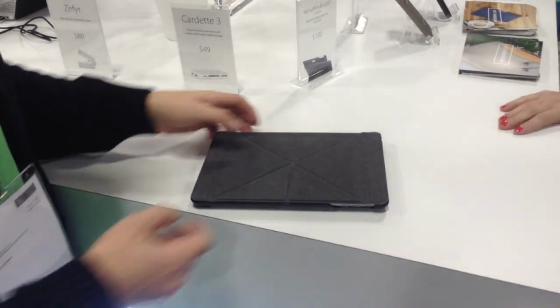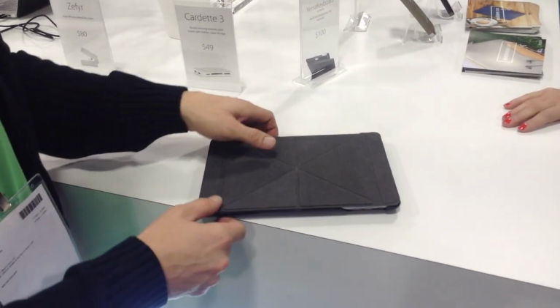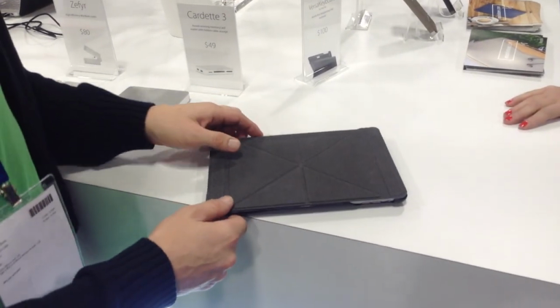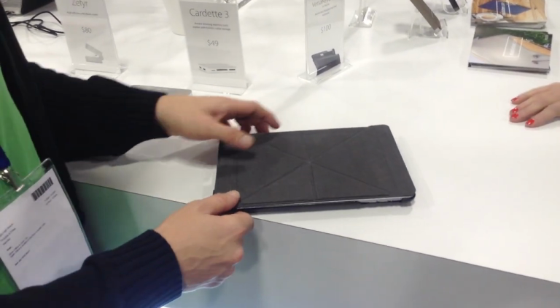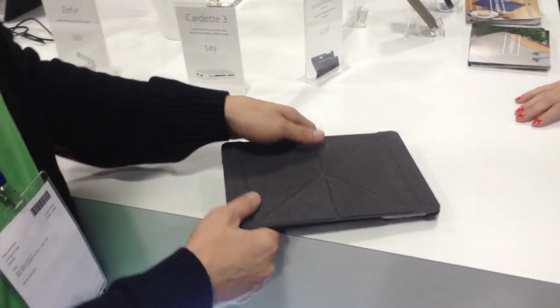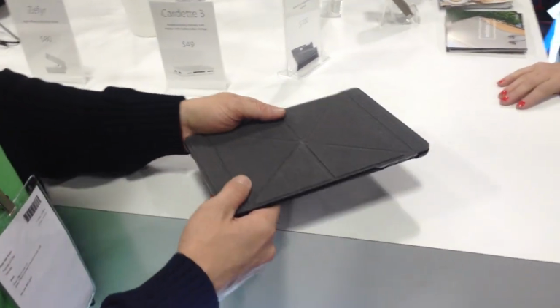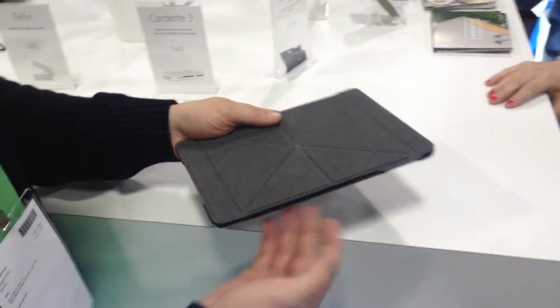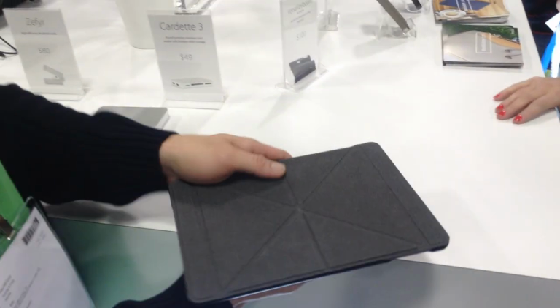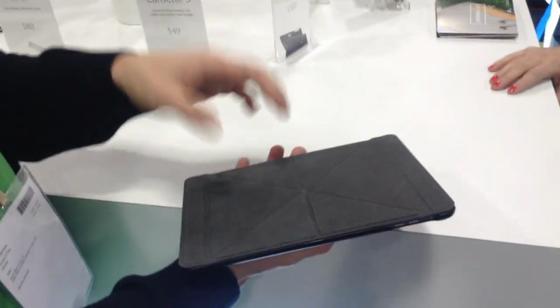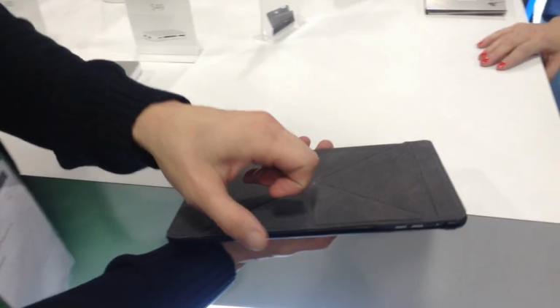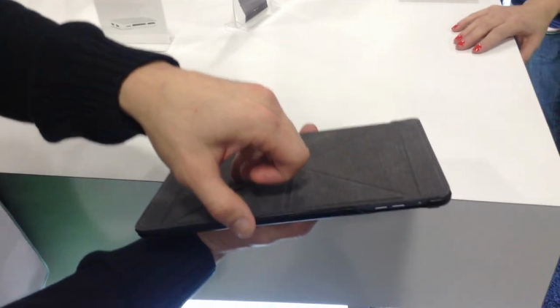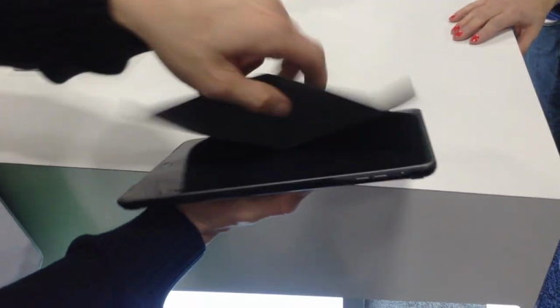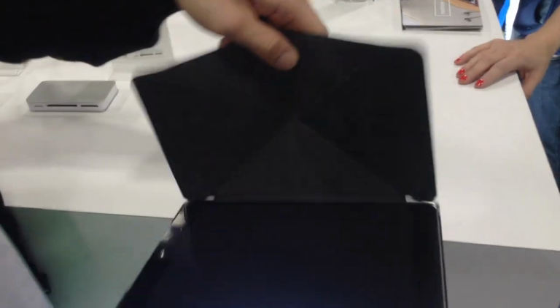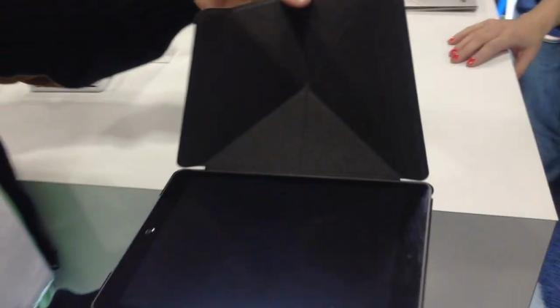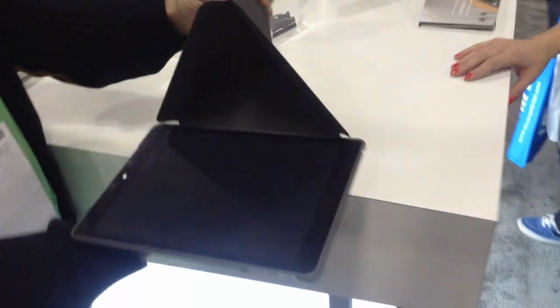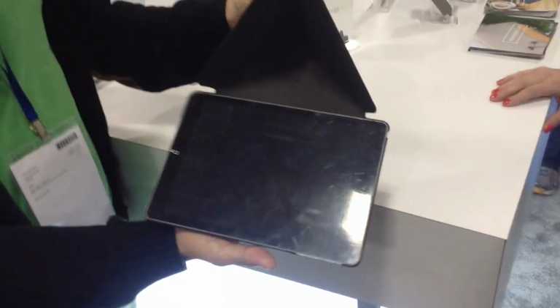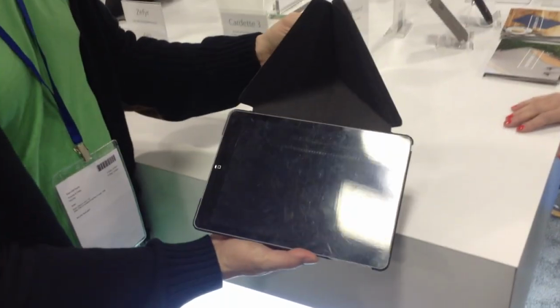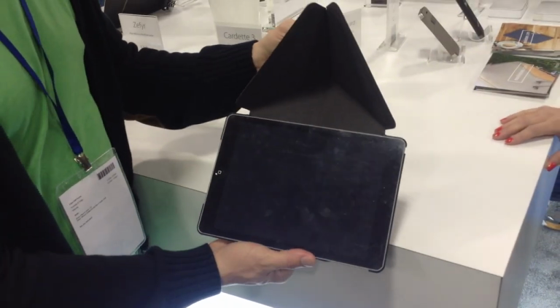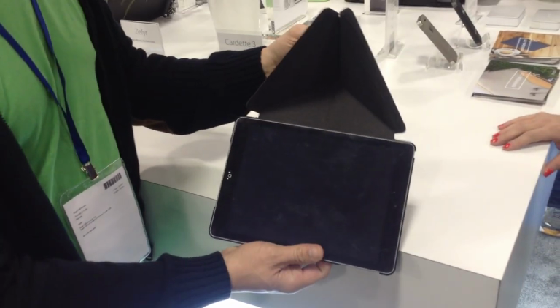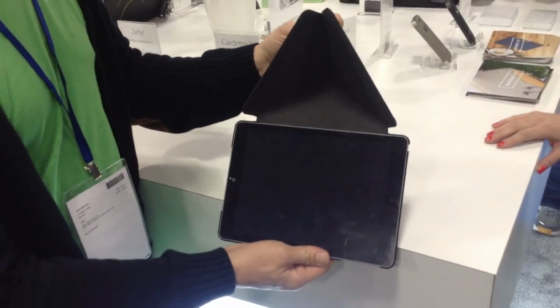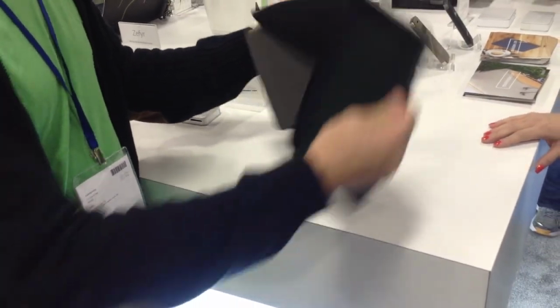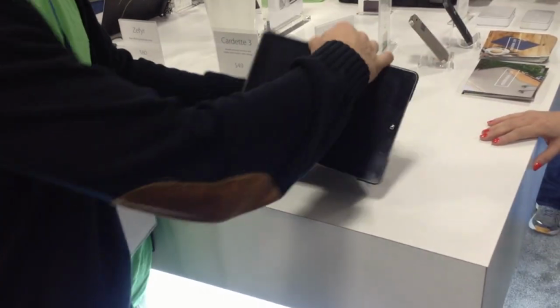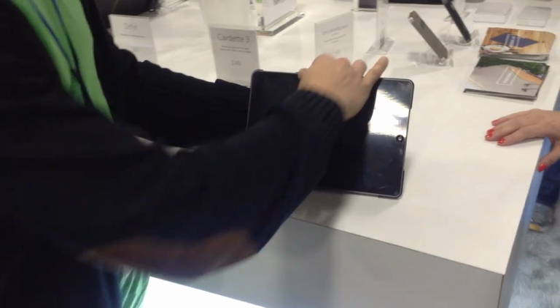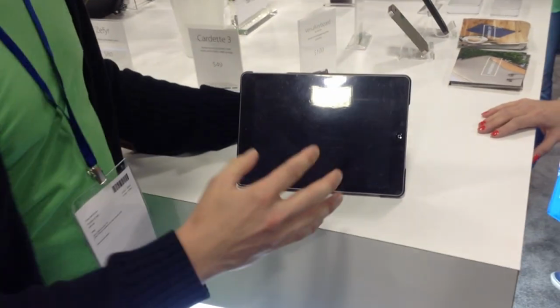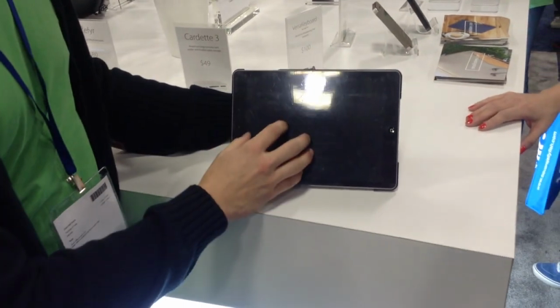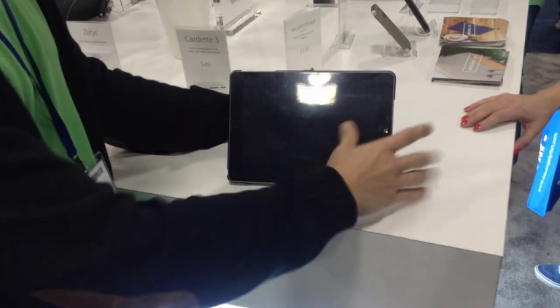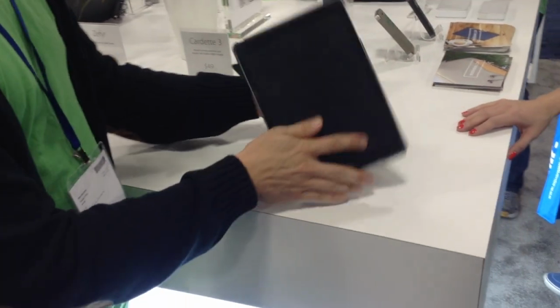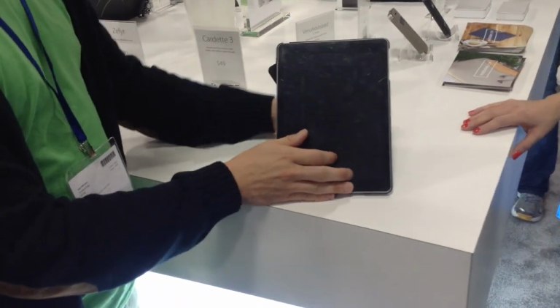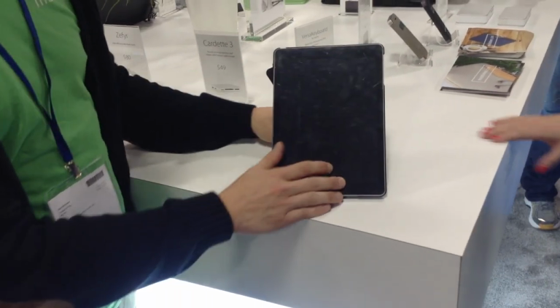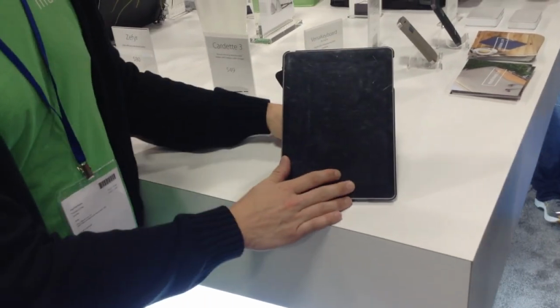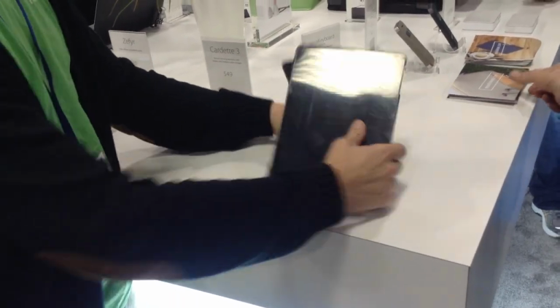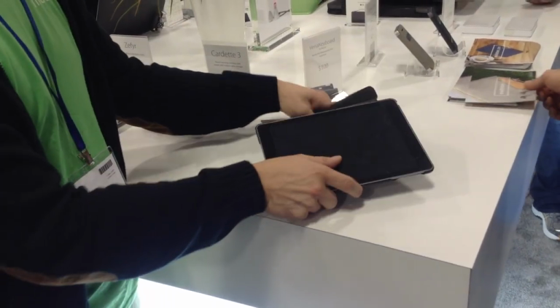This is Moshi's Versa Keyboard, and this is based off of our Versa cover, which is on the front. So you fold it once like that, it gives you three angles, which is good for watching movies, reading webpages, or typing.